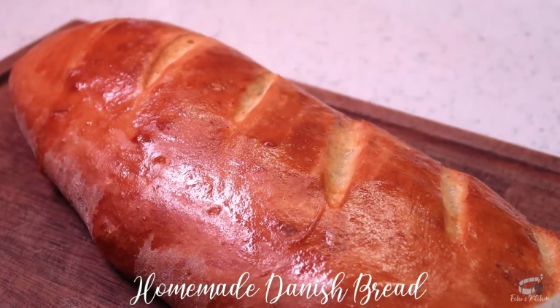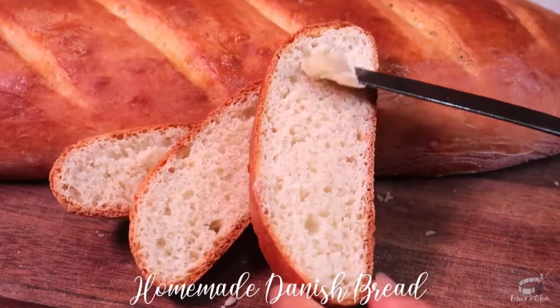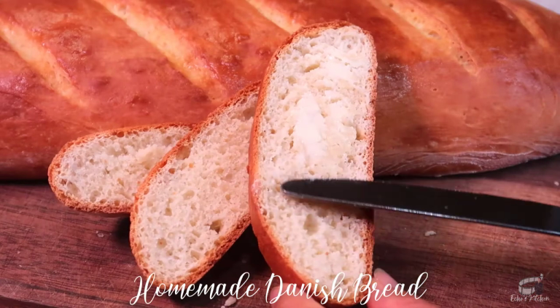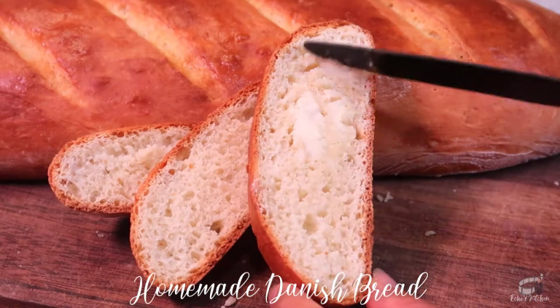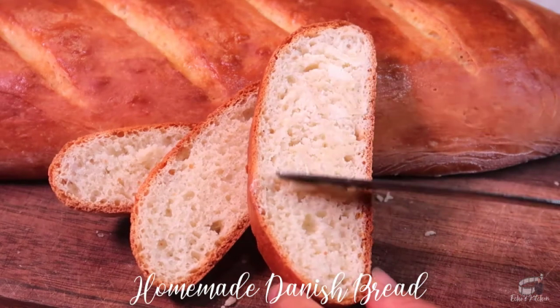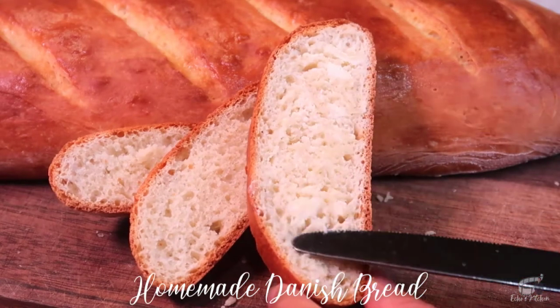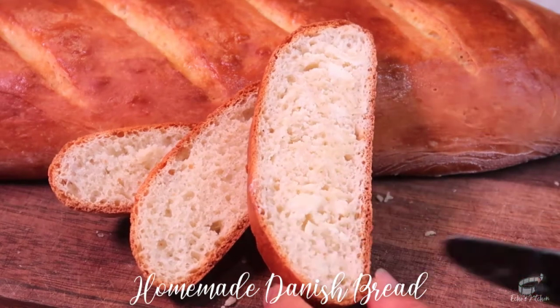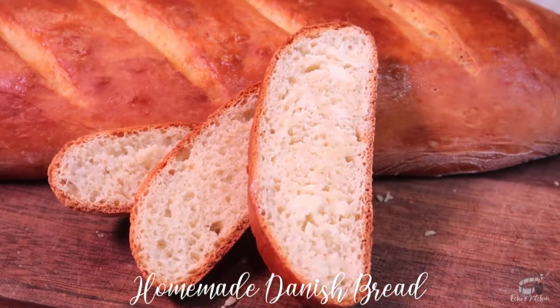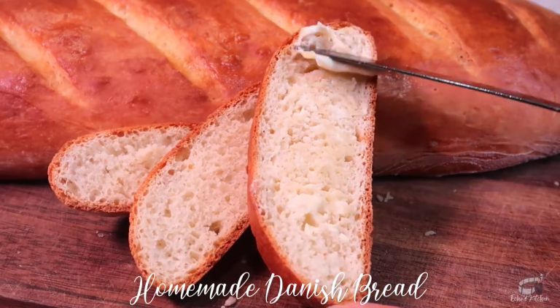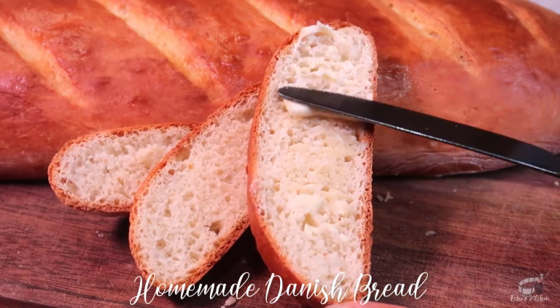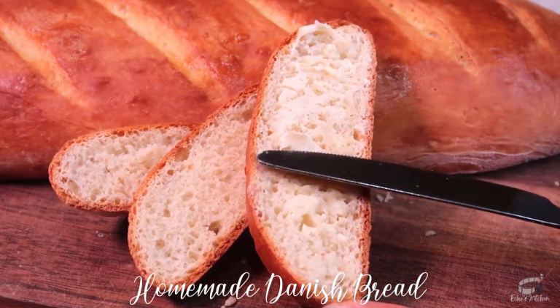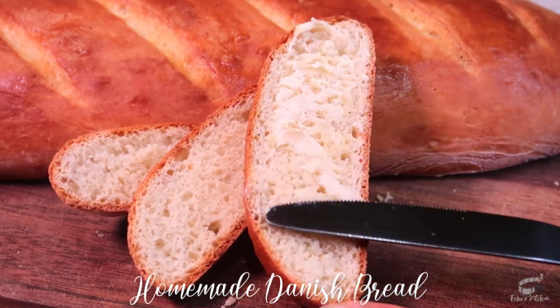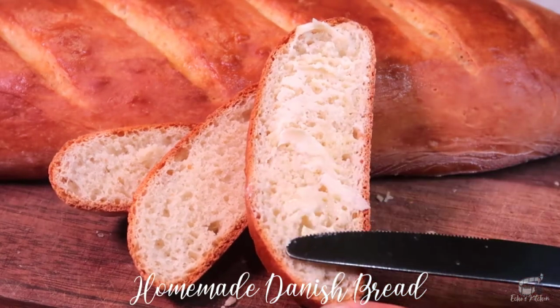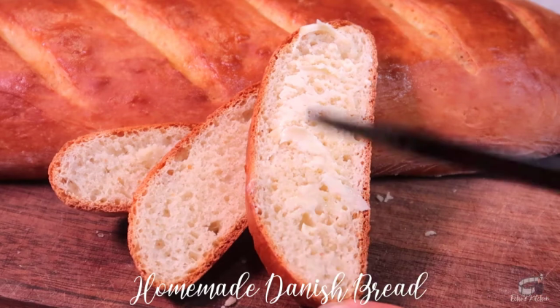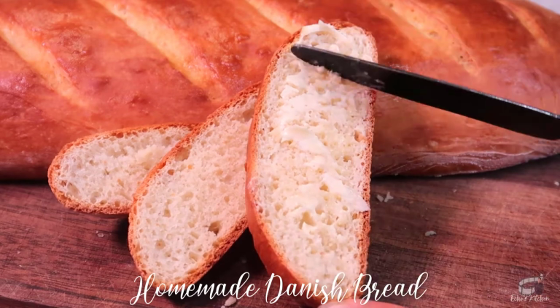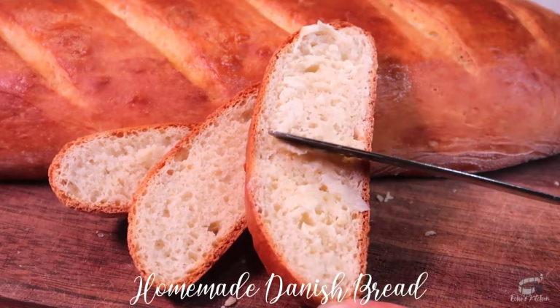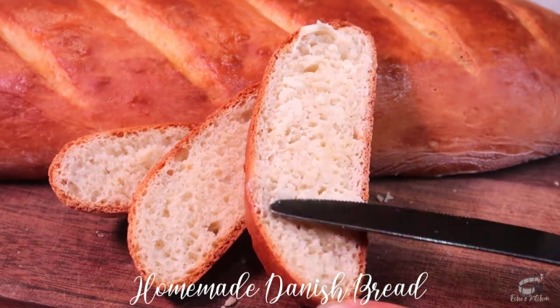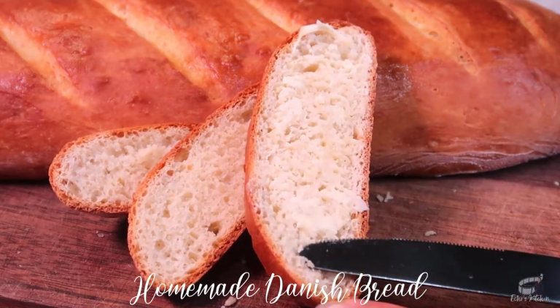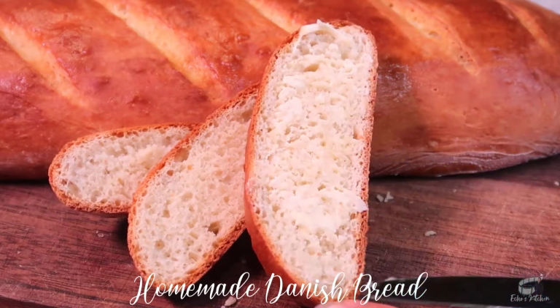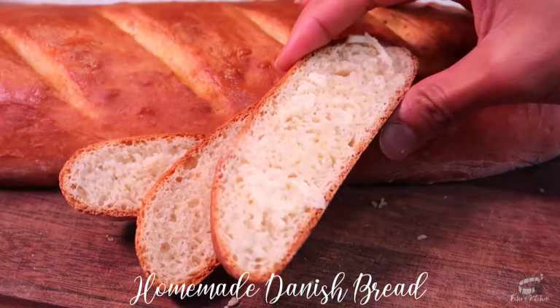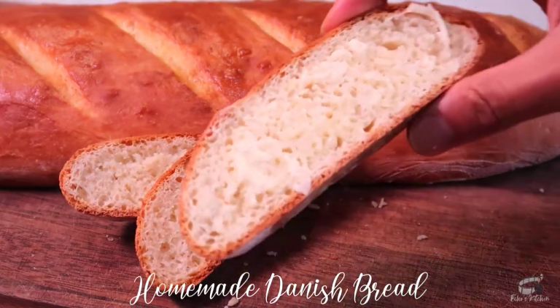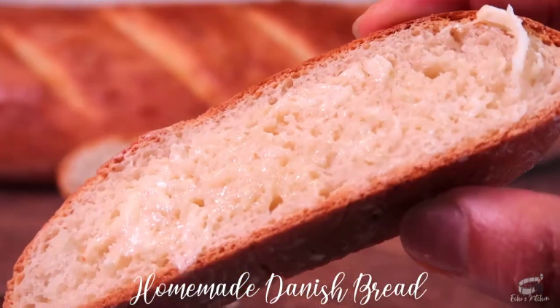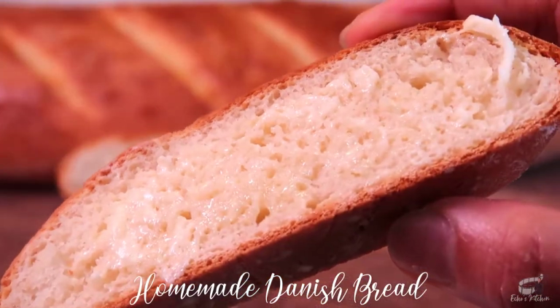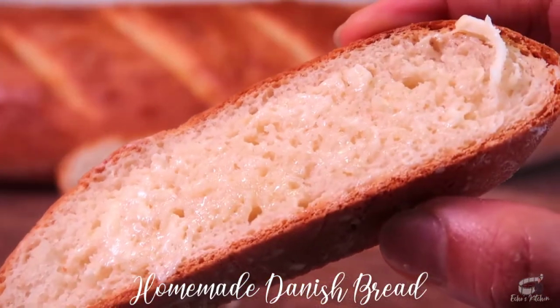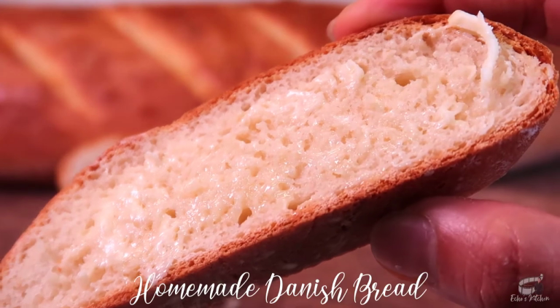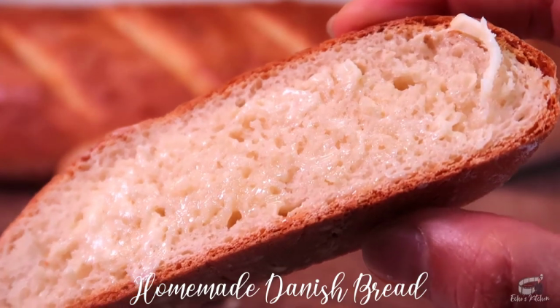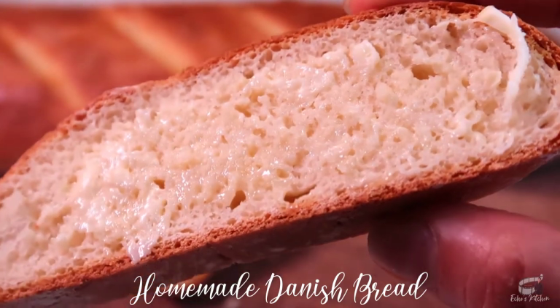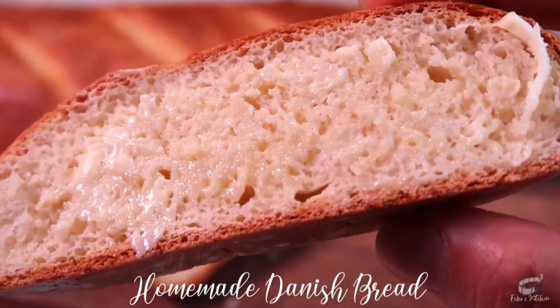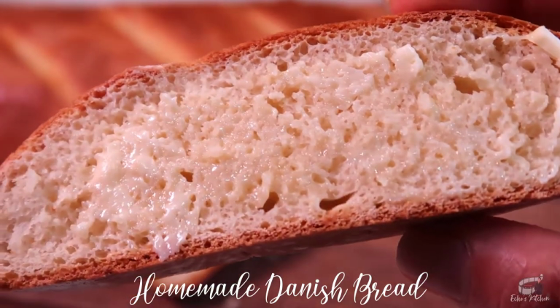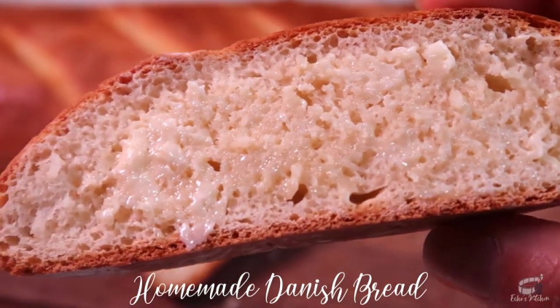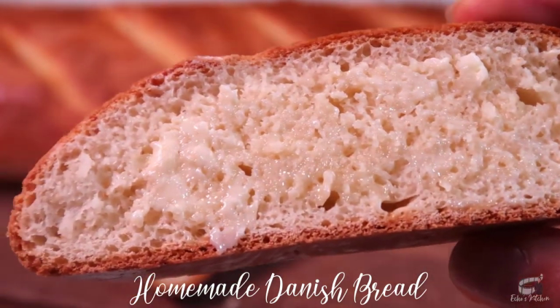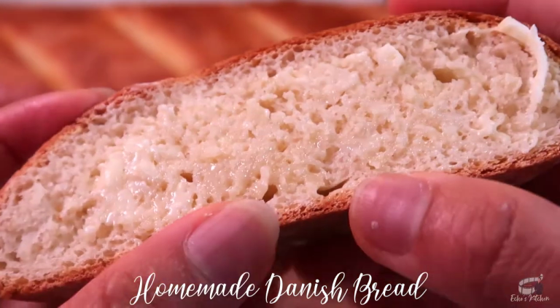It works deliciously well when dipped in soups, and I guarantee that this bread is going to be fantastic with any of your favorite bread spread. My favorite is butter on warm freshly baked bread. What's yours?